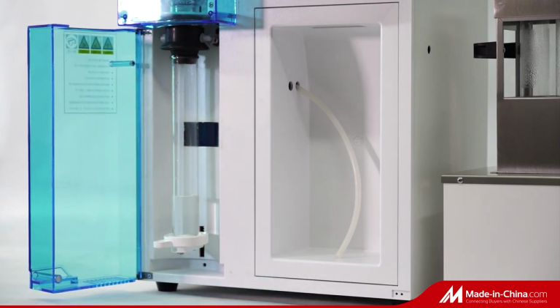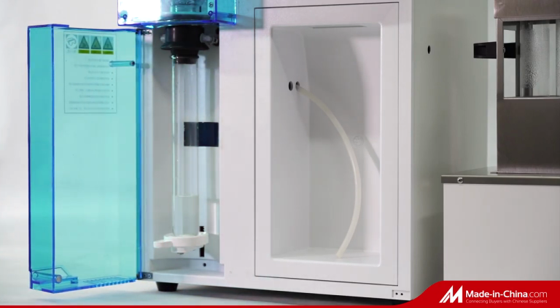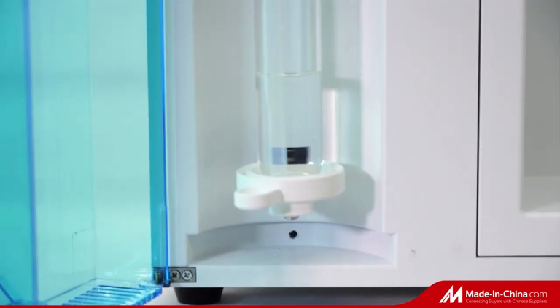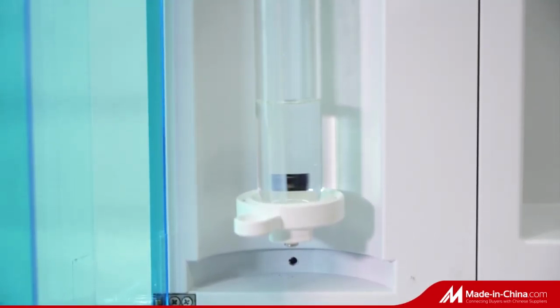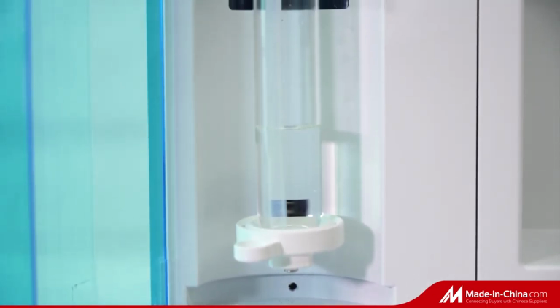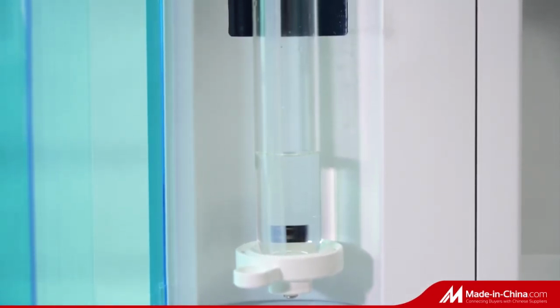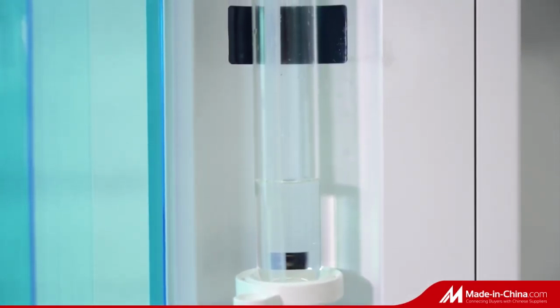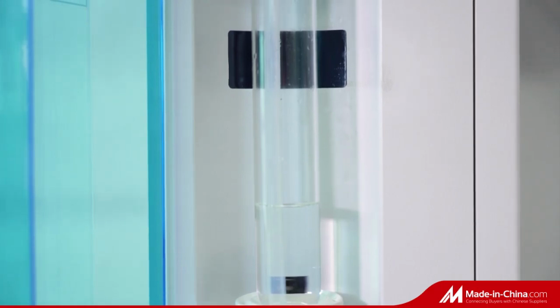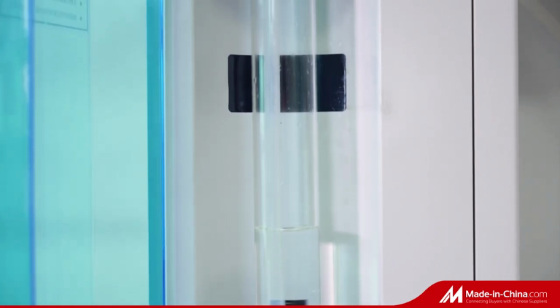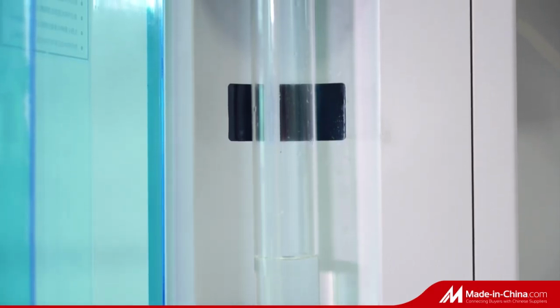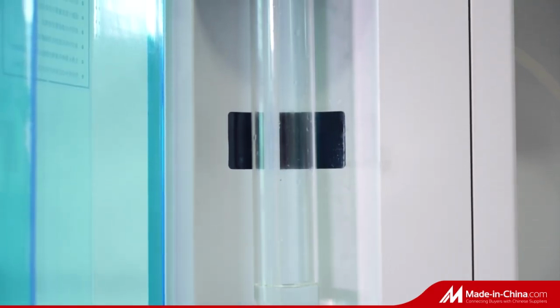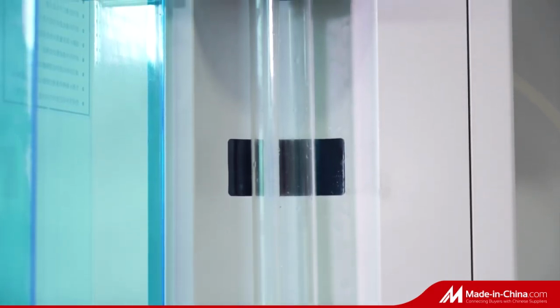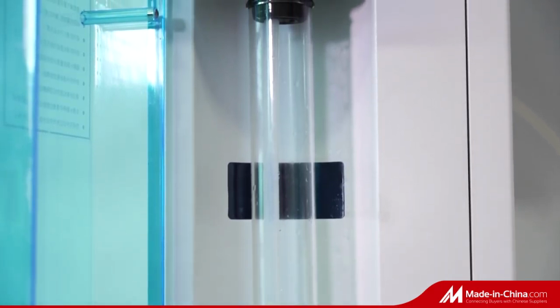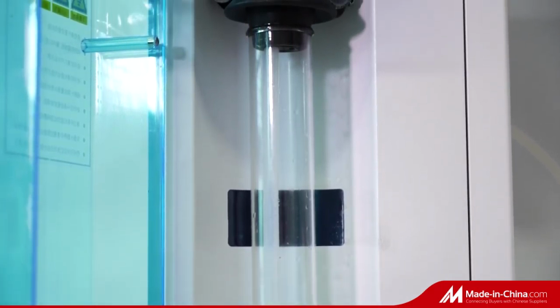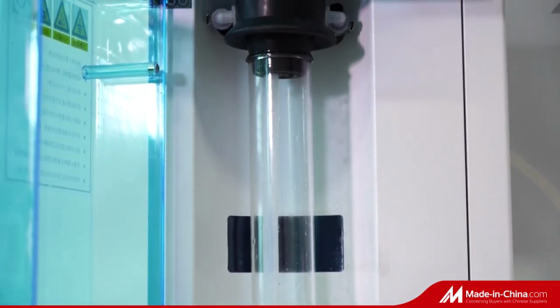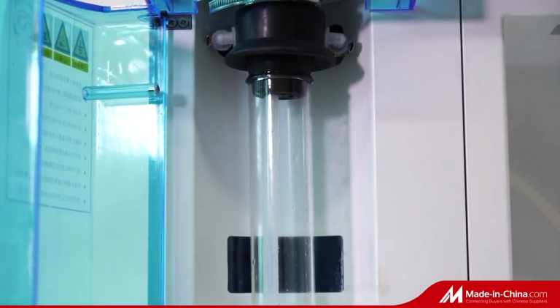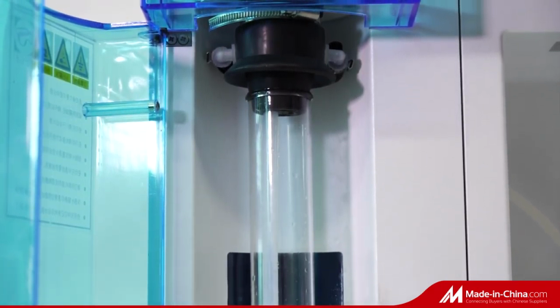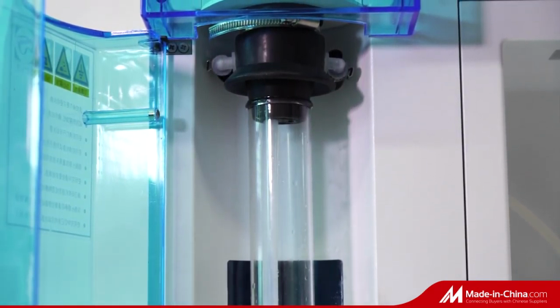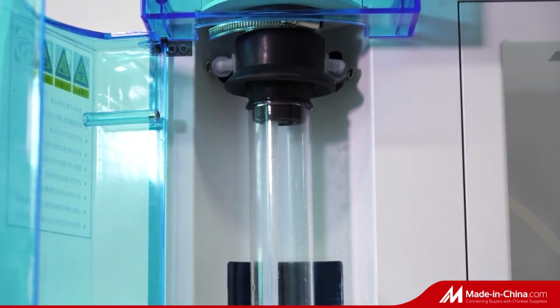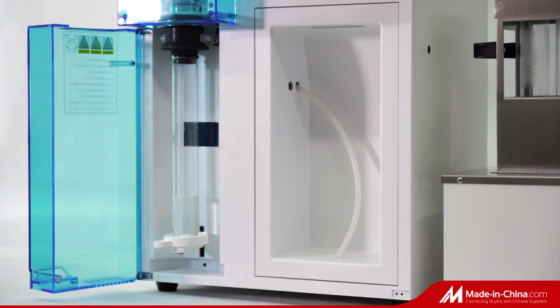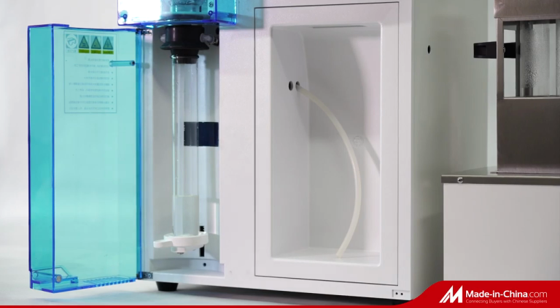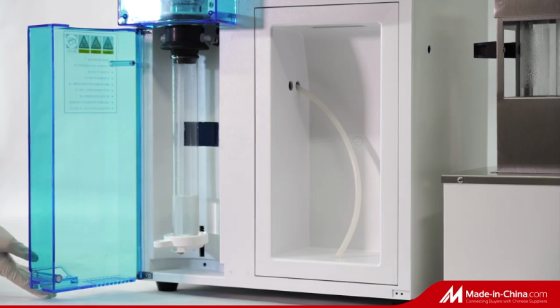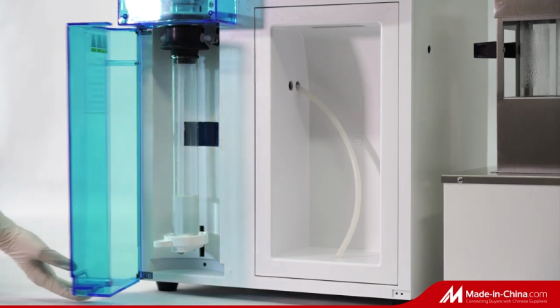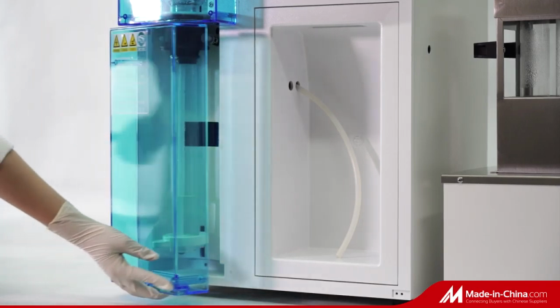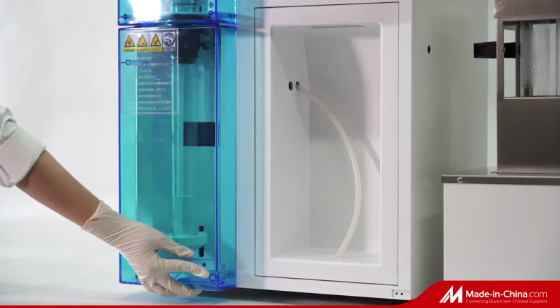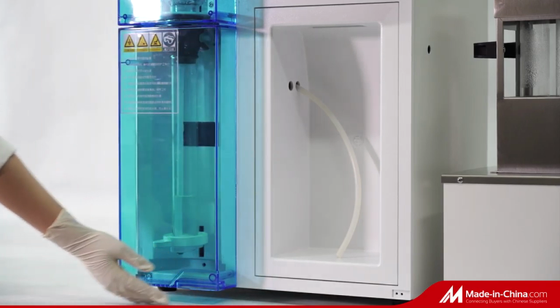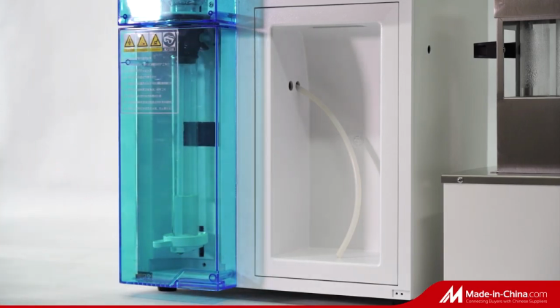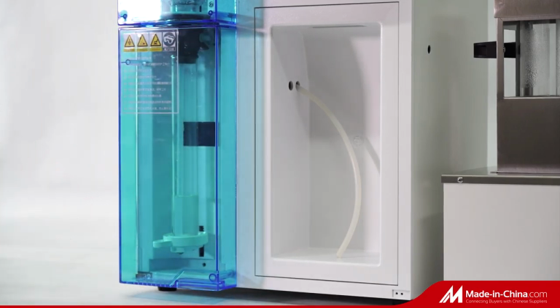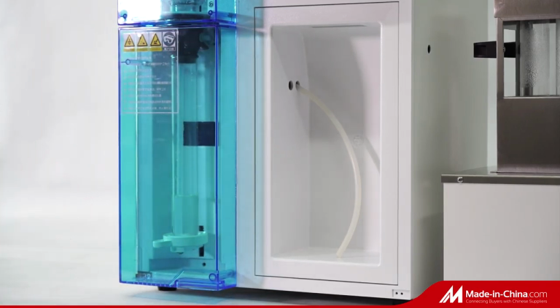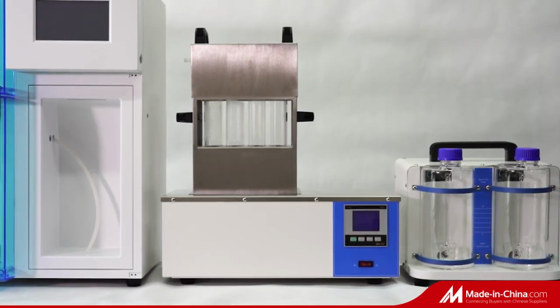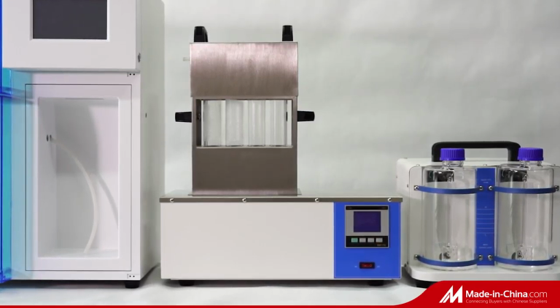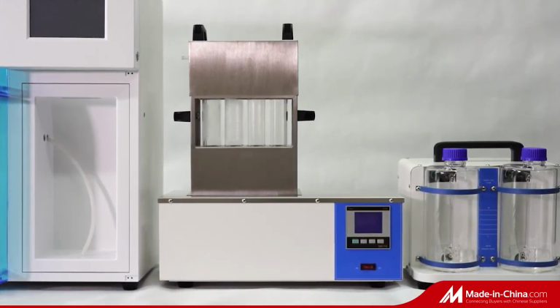The safety door material is 5mm thickness acrylic. When the door is open, the machine will not run and will keep alarming. 300ml digestion tube — if the tube is not placed correctly, the system will not run.